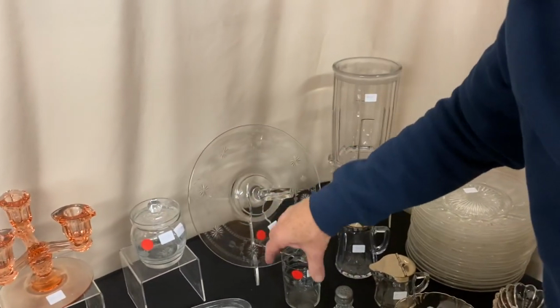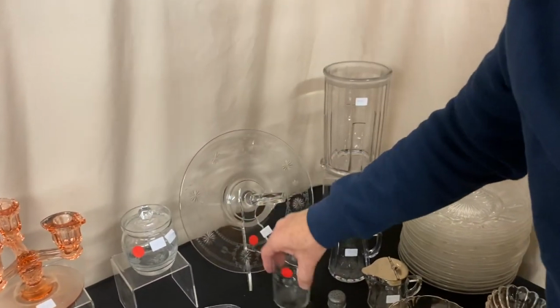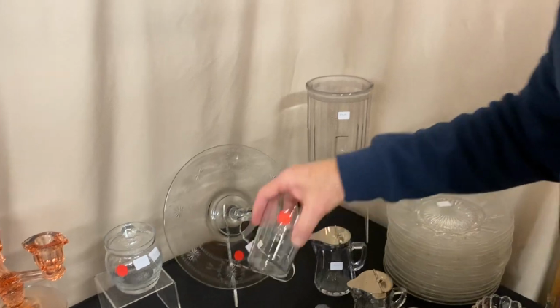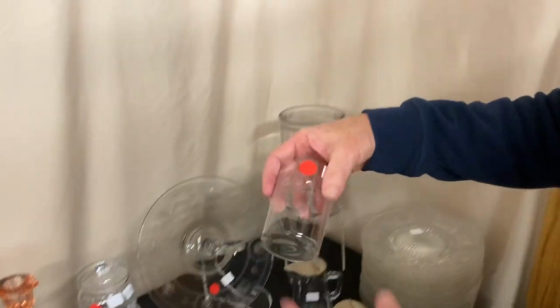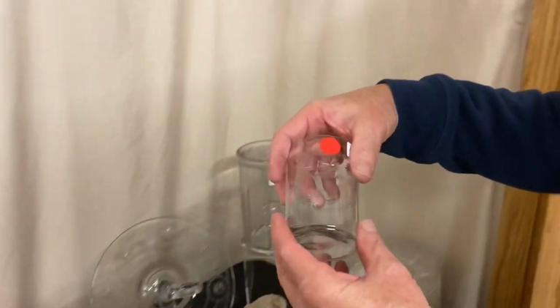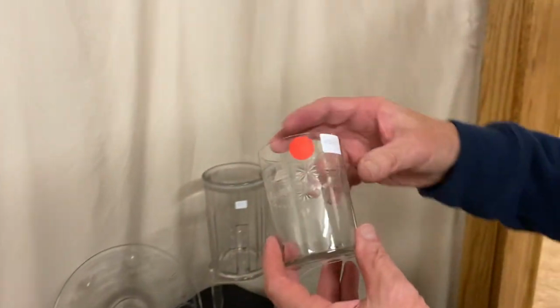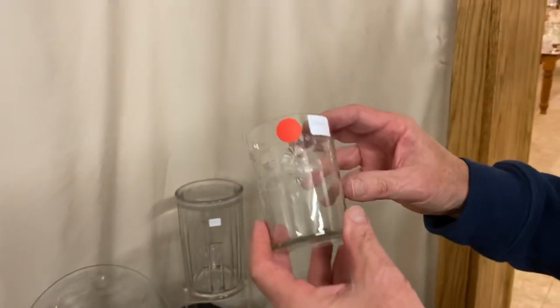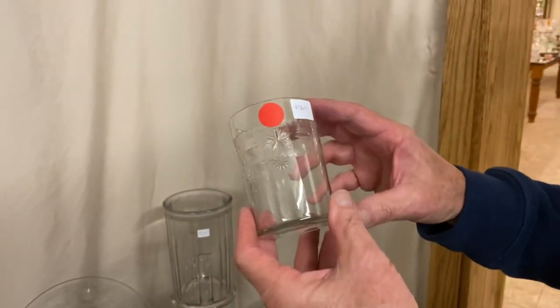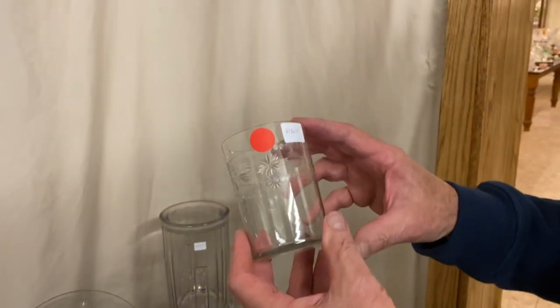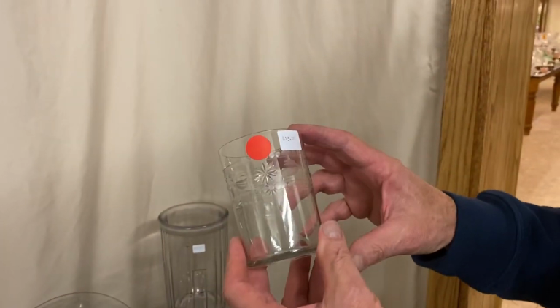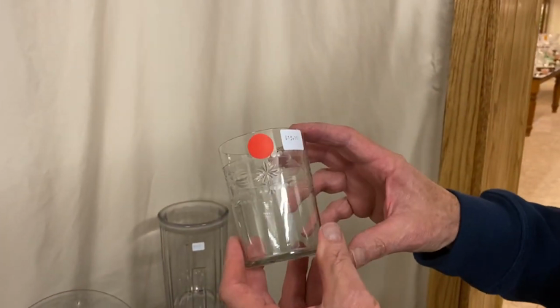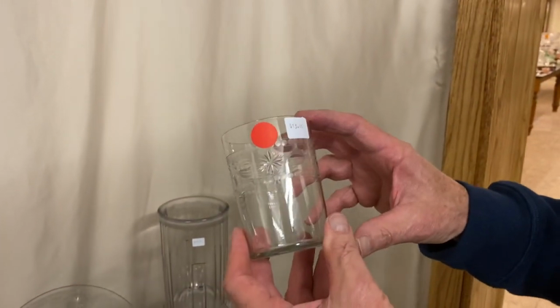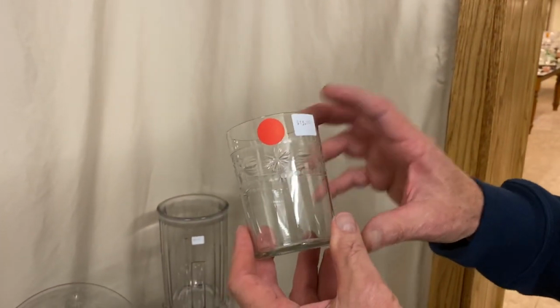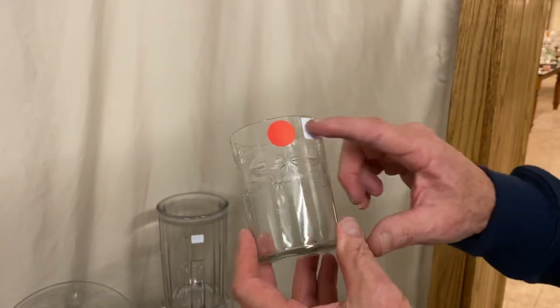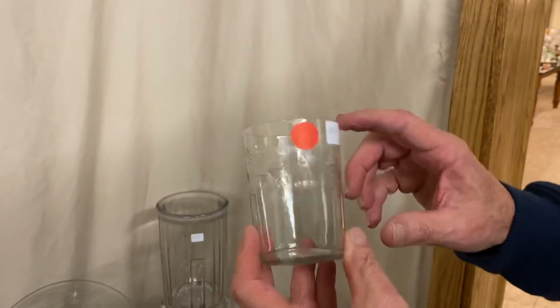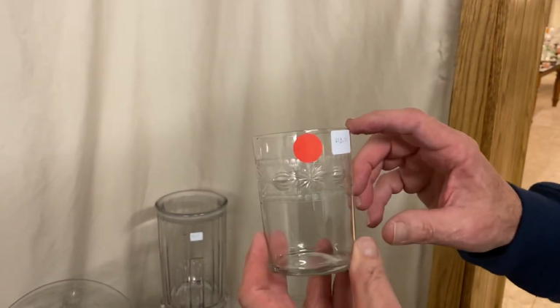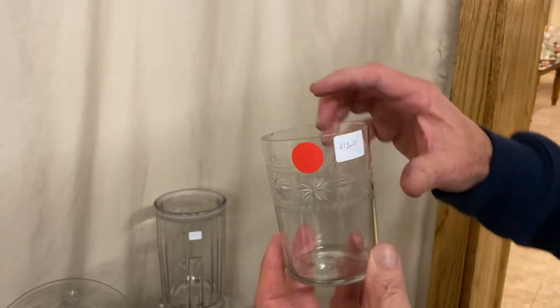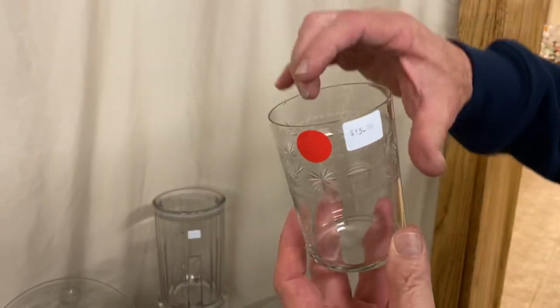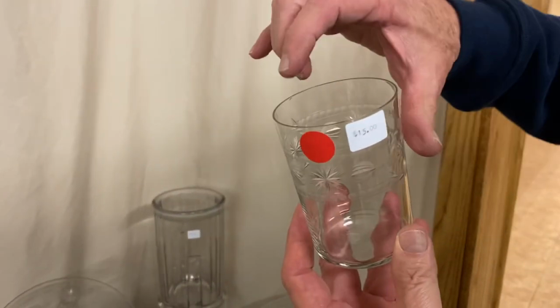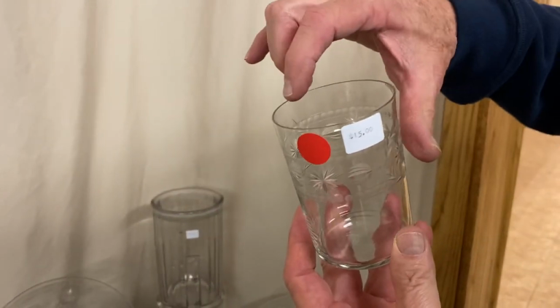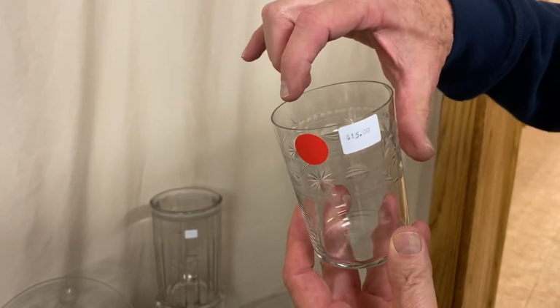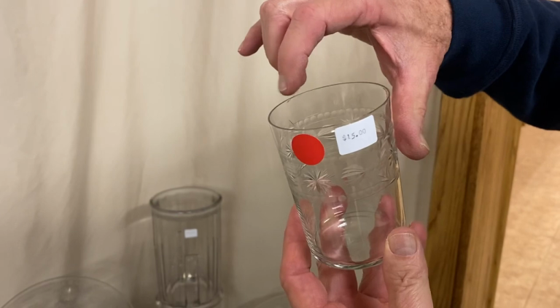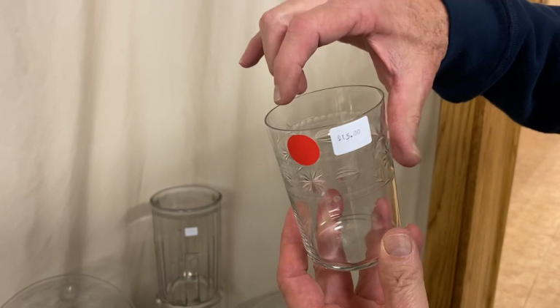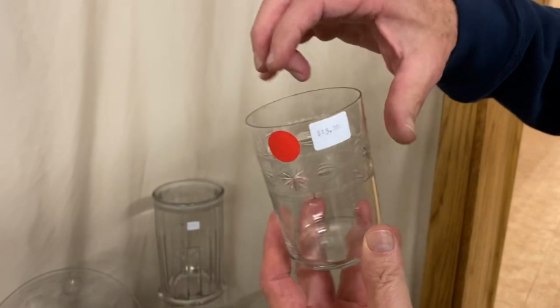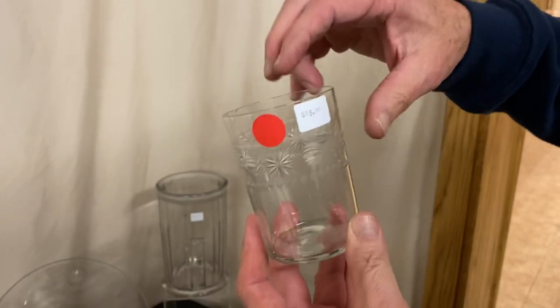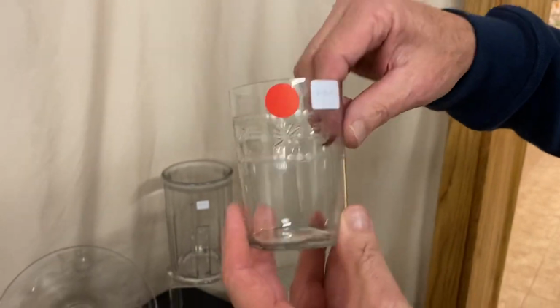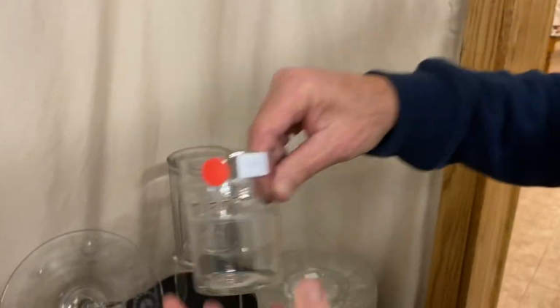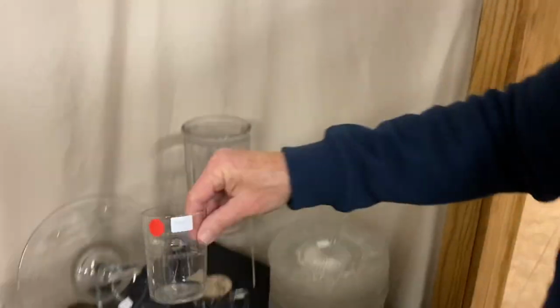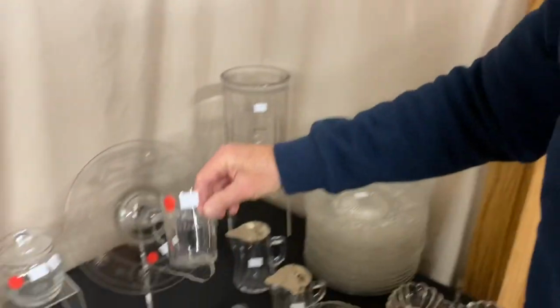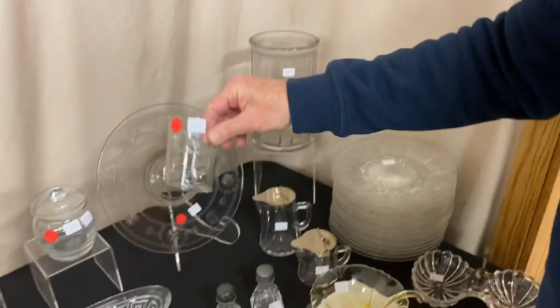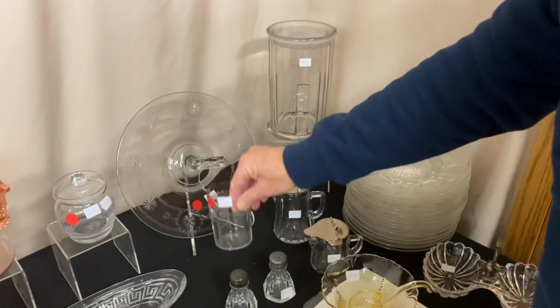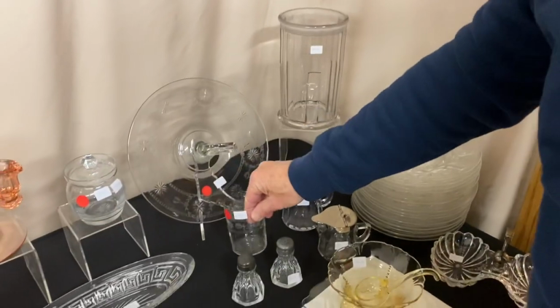Here's another piece with Liberty cutting. It's a plain and fancy tumbler, priced $15. It does have a little chip on the back side. It's a hard-to-find tumbler.